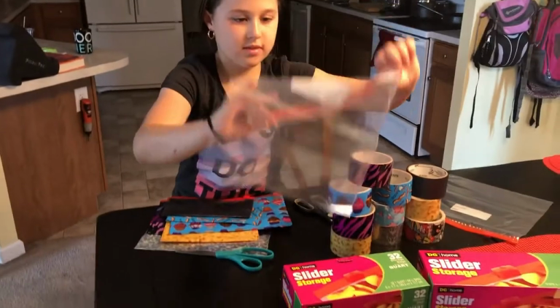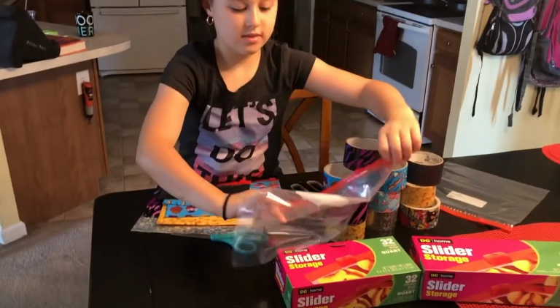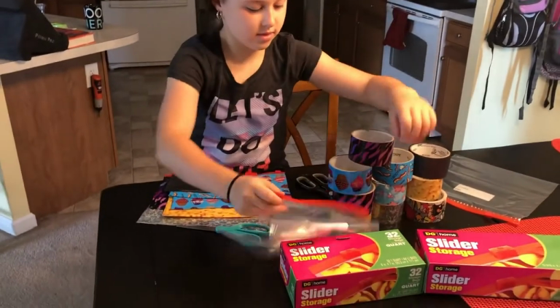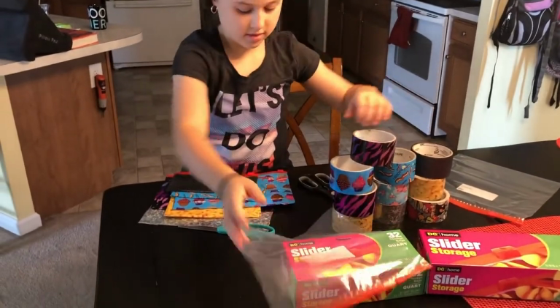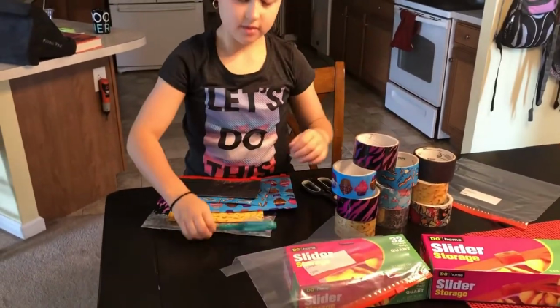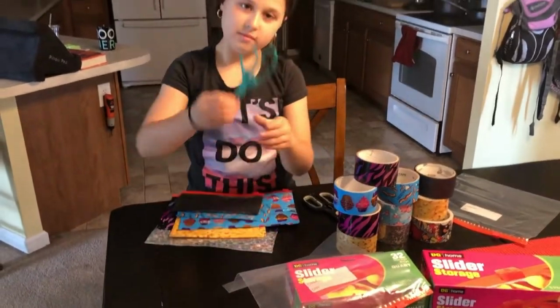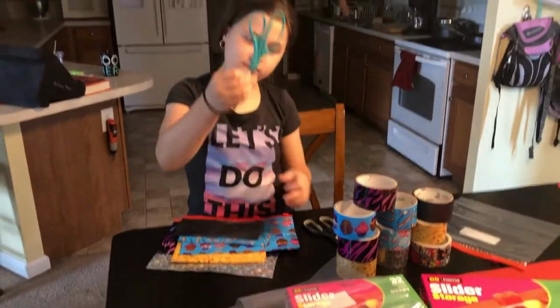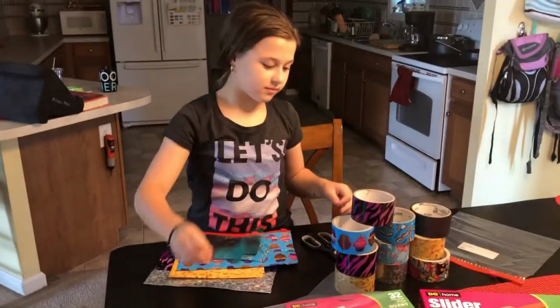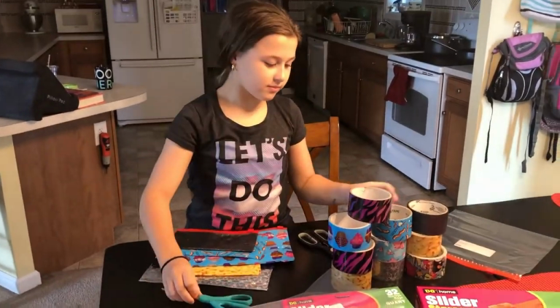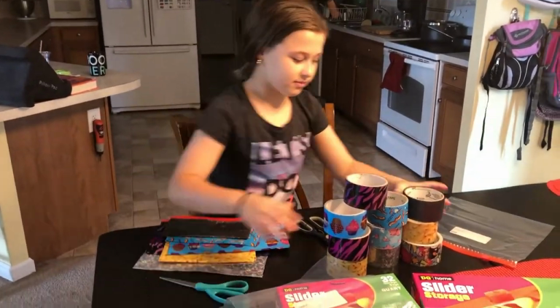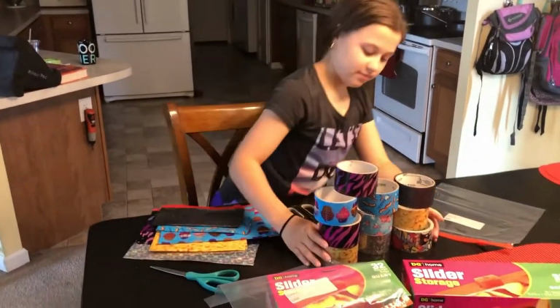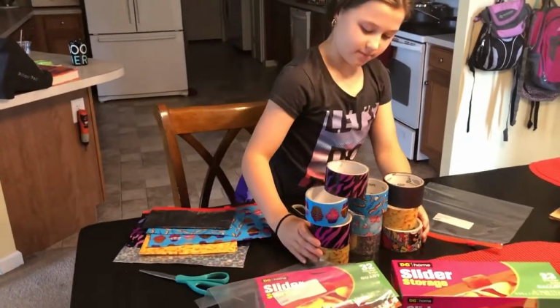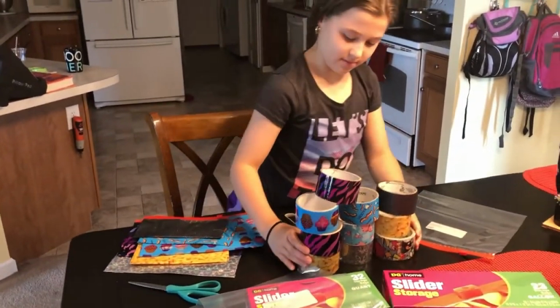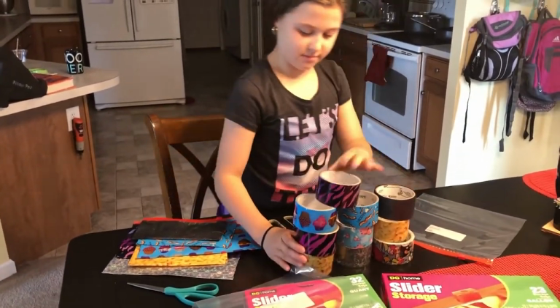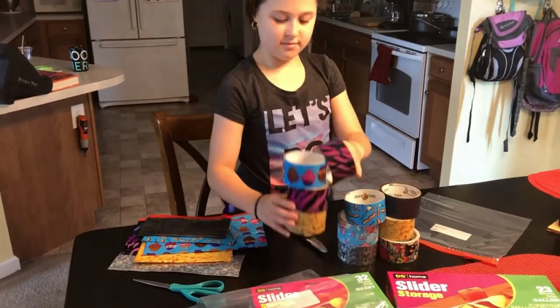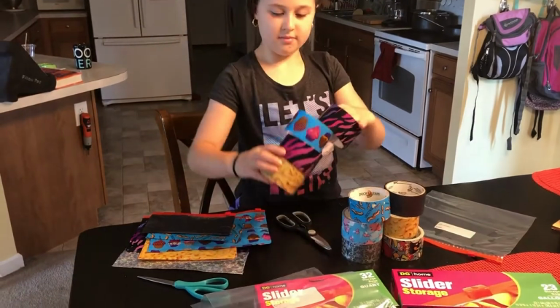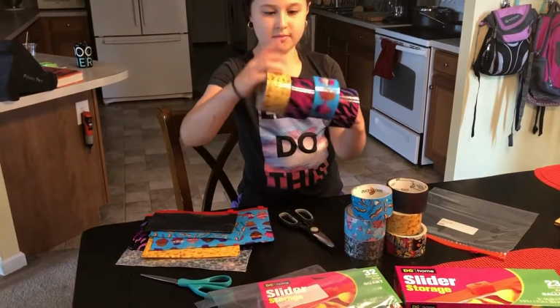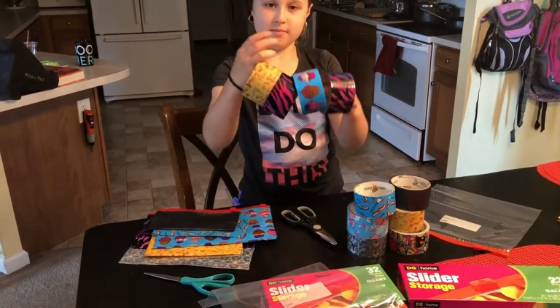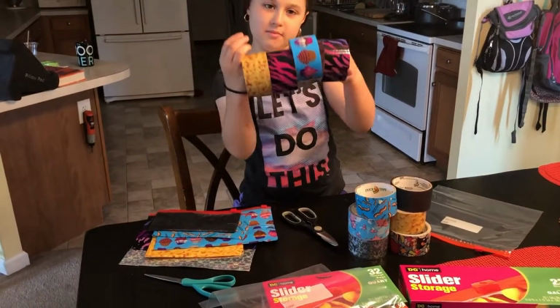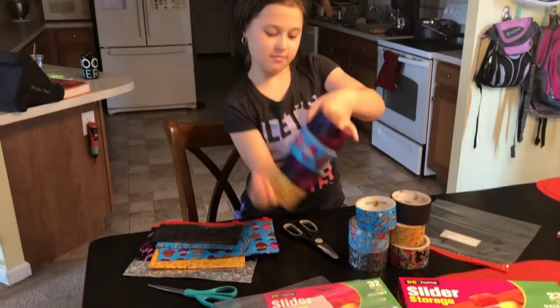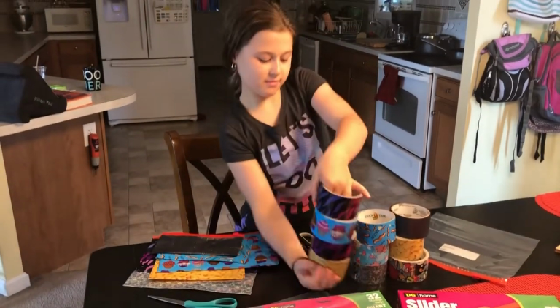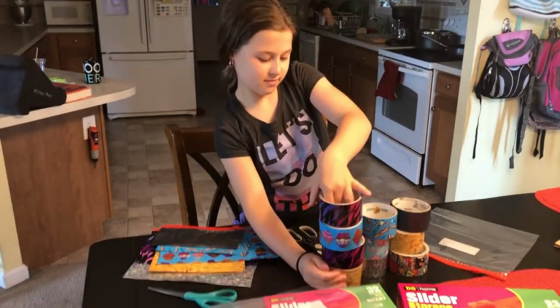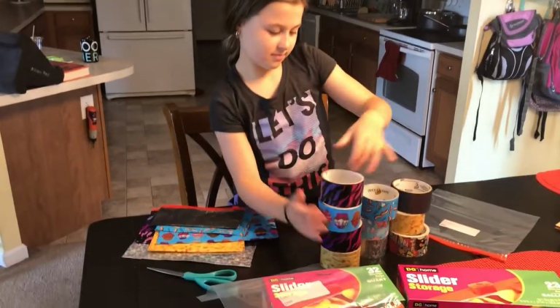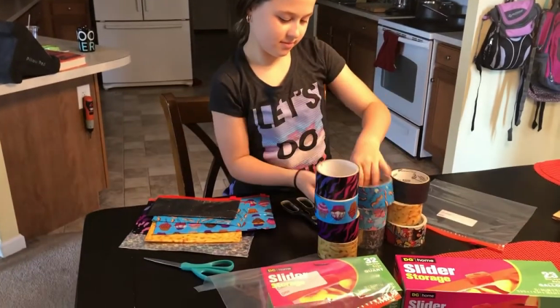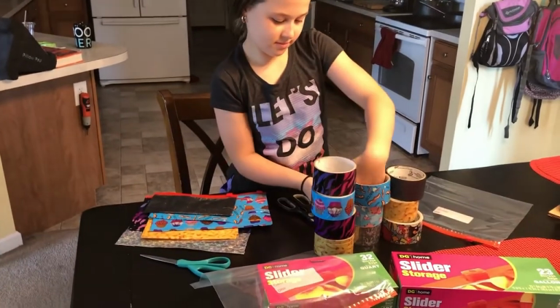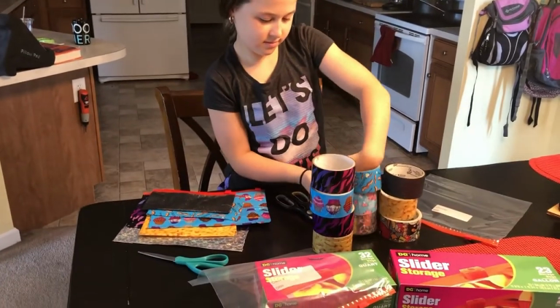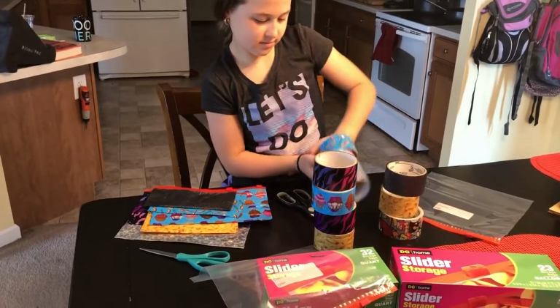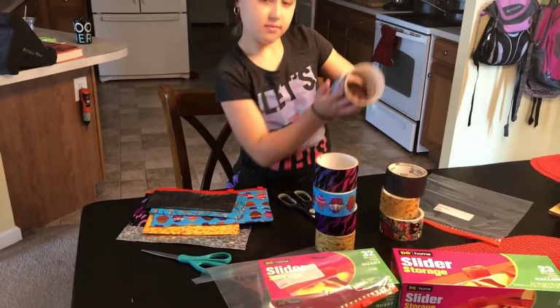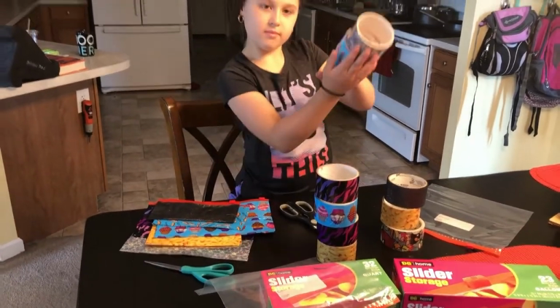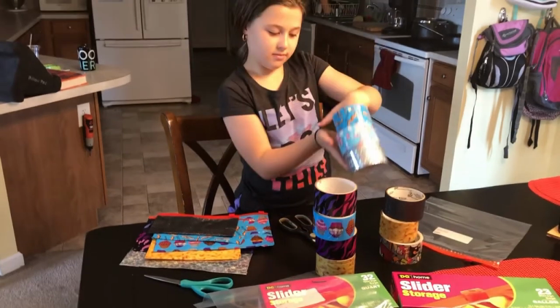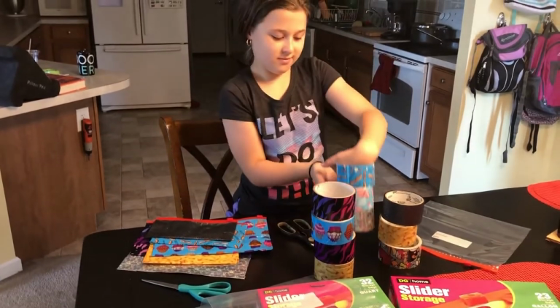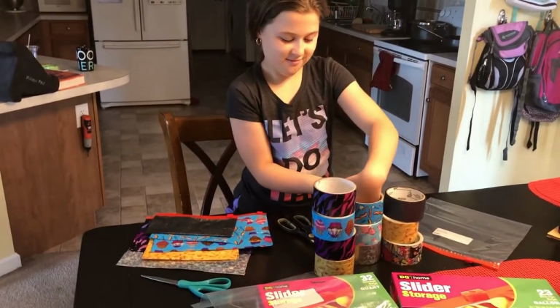Get some scissors and some fun duct tape. You can get that inexpensively at the dollar stores, or you can actually use silver if you like. And then Lucy's going to show you how to get started.